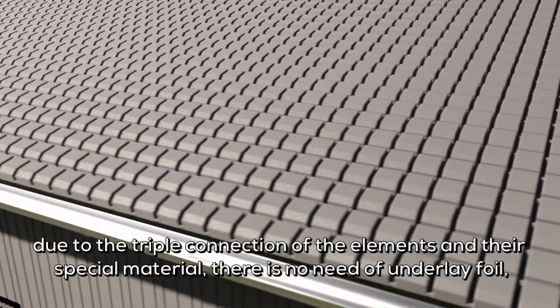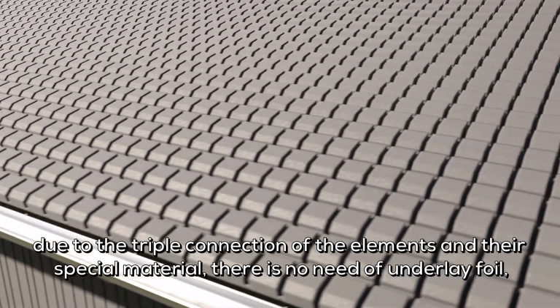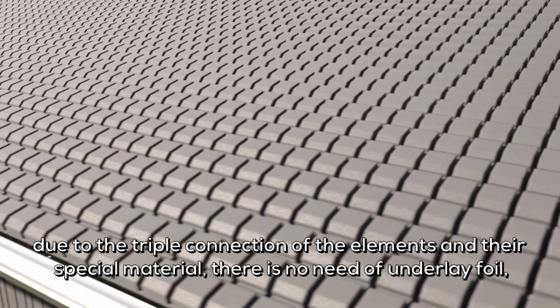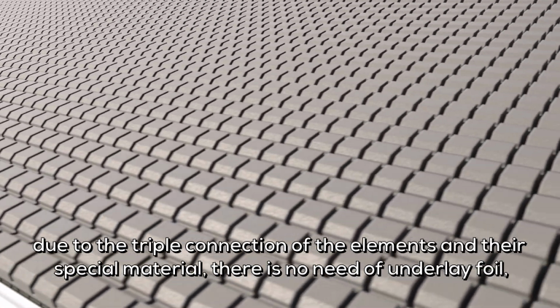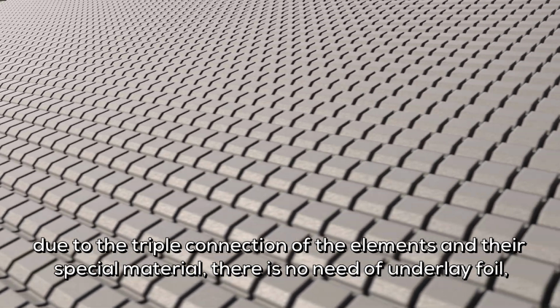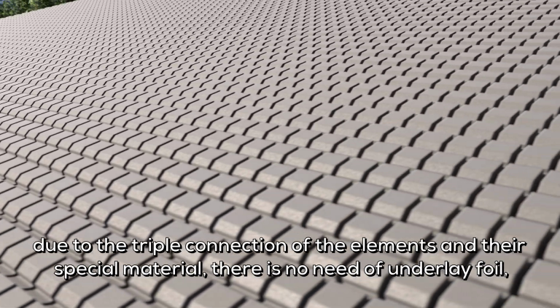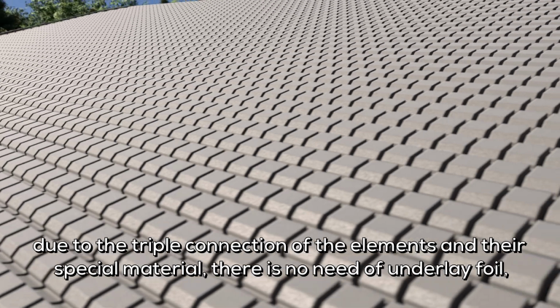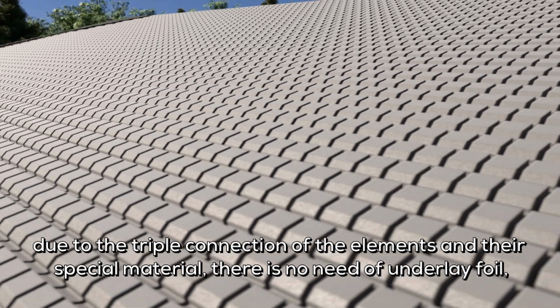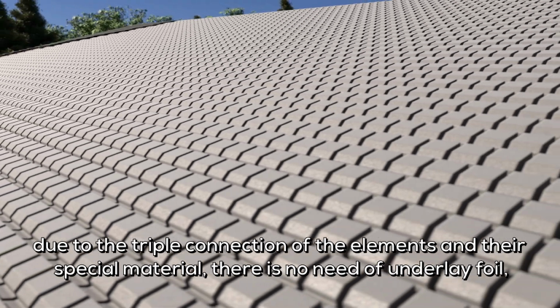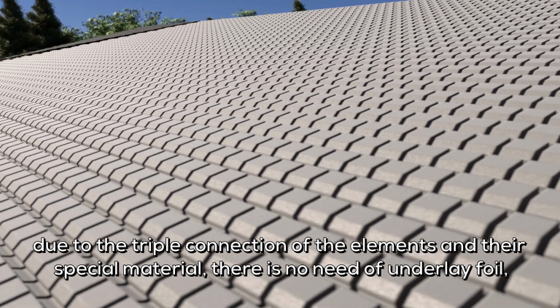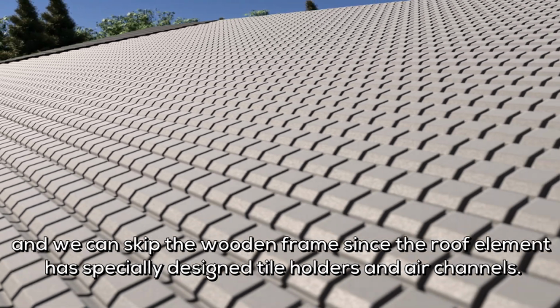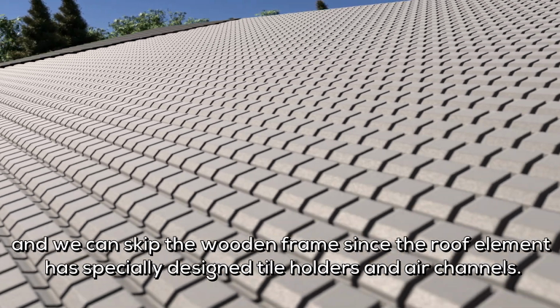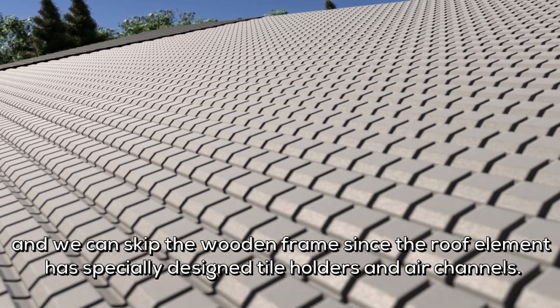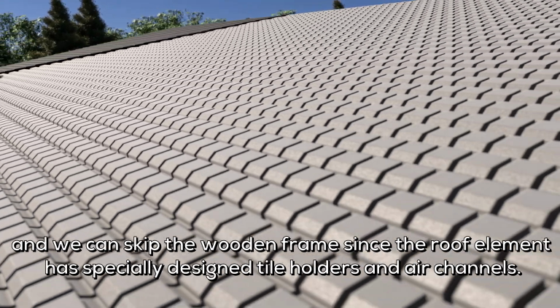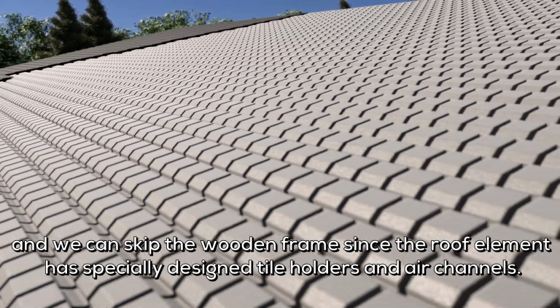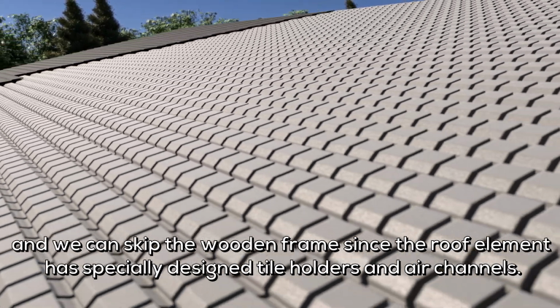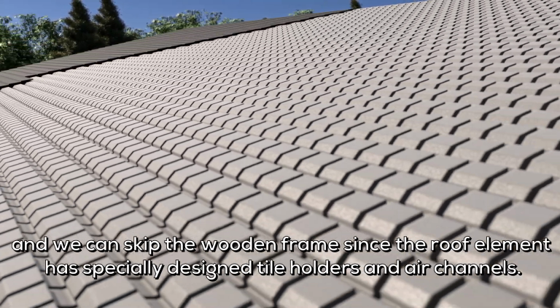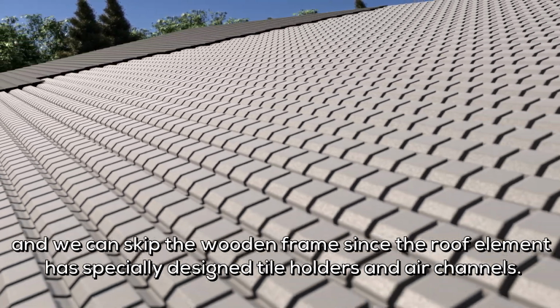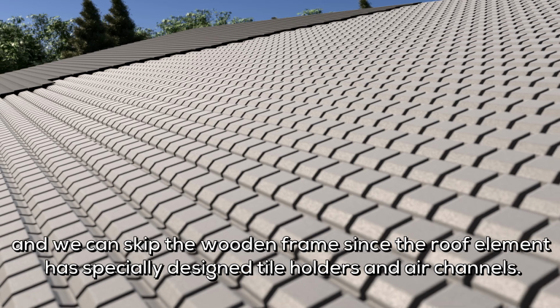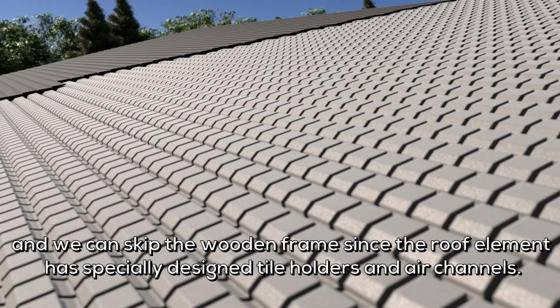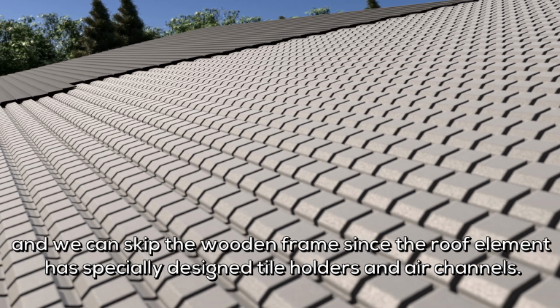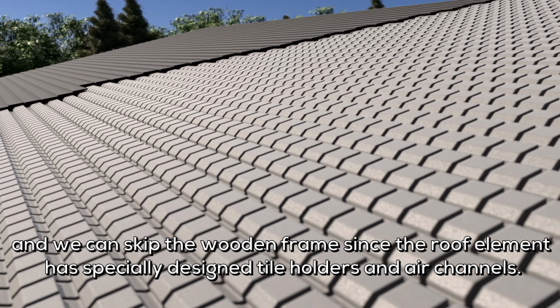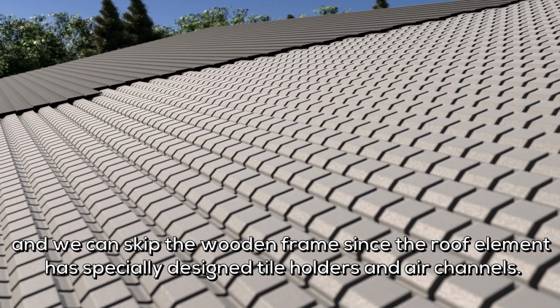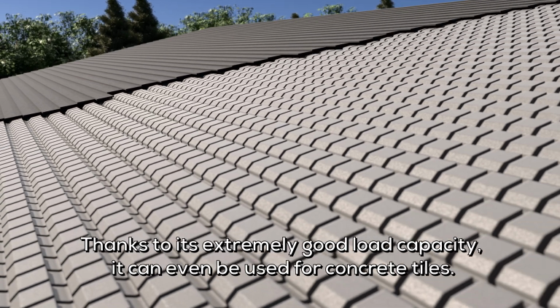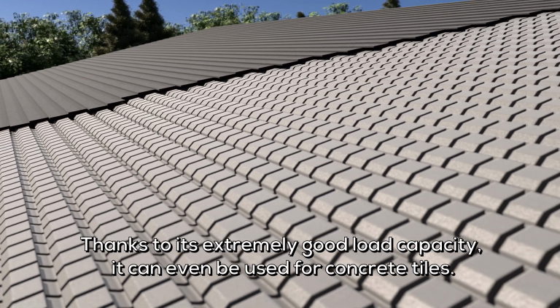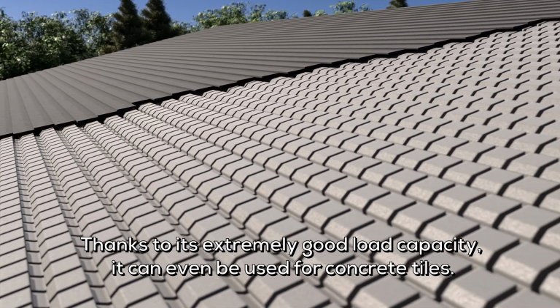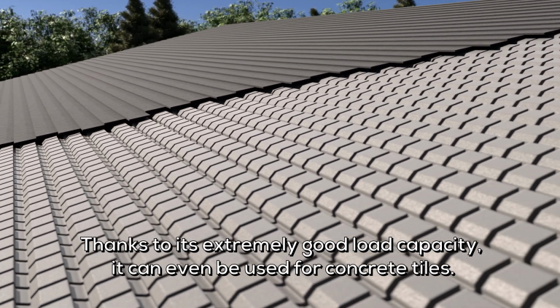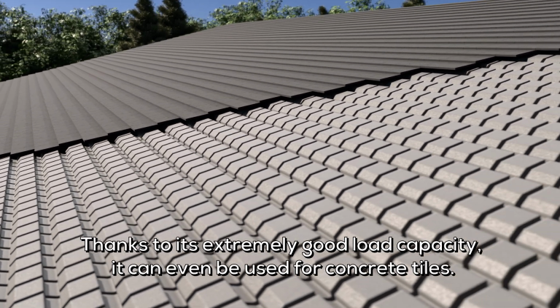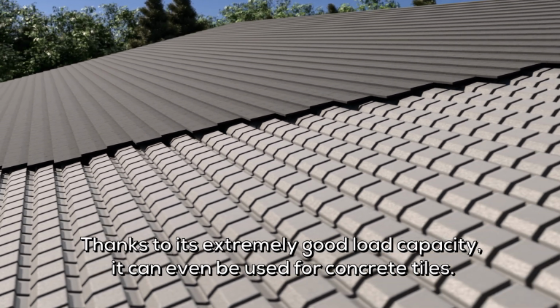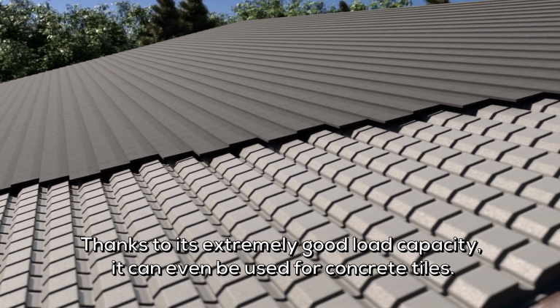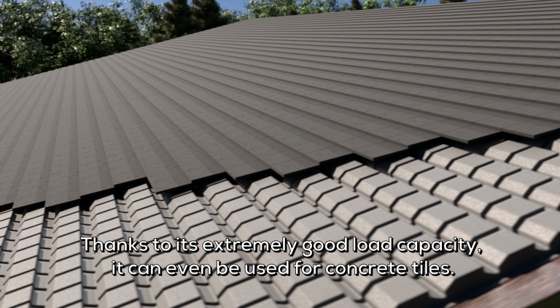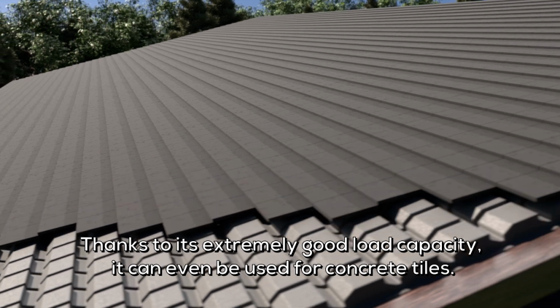Due to the triple connection of the elements and their special material, there is no need for underlay foil, and we can skip the wooden frame since the roof element has specially designed tile holders and air channels. Thanks to its extremely good load capacity, it can even be used for concrete tiles.